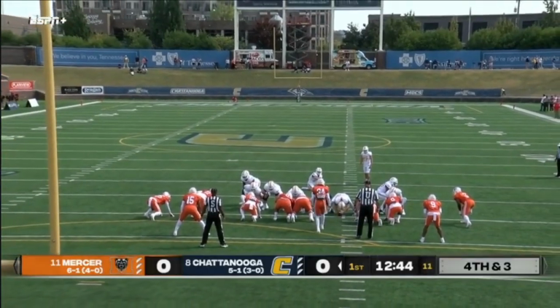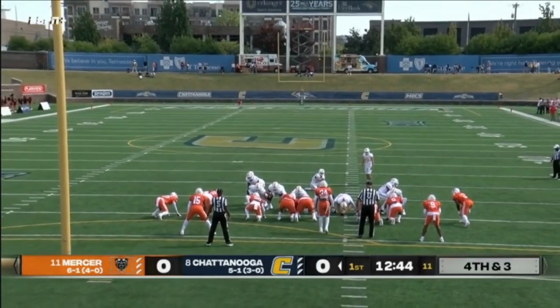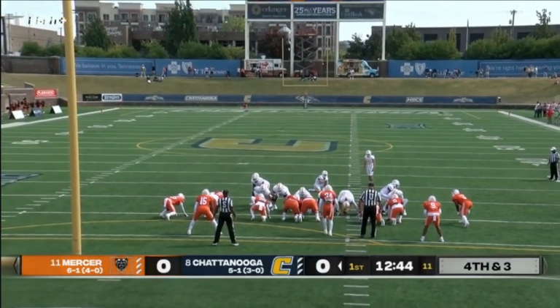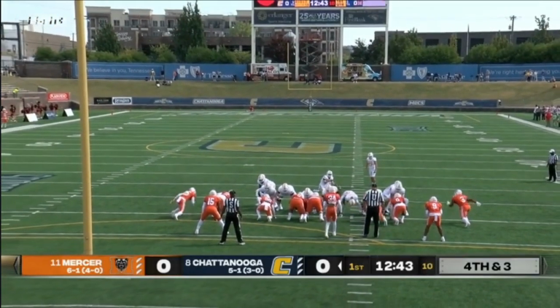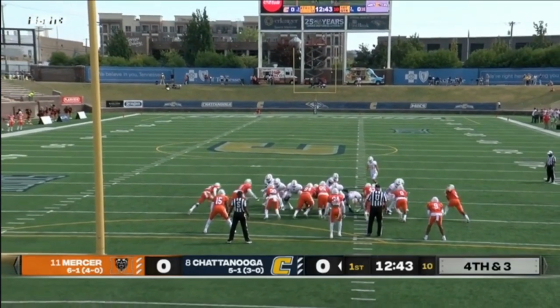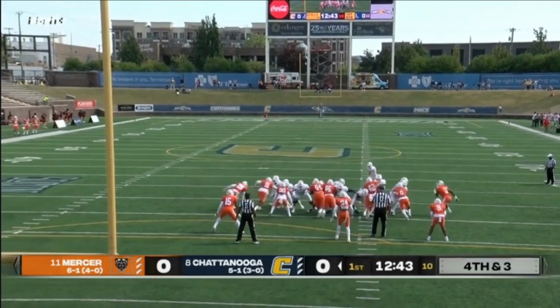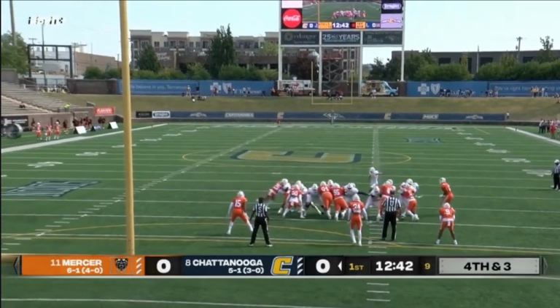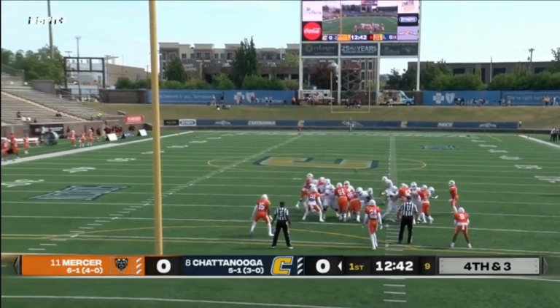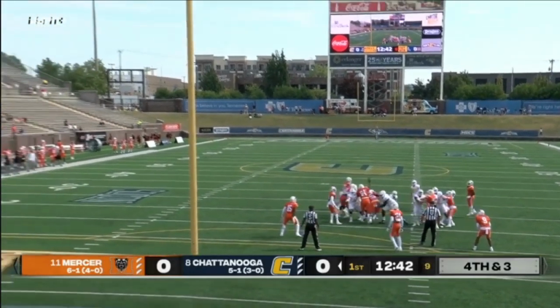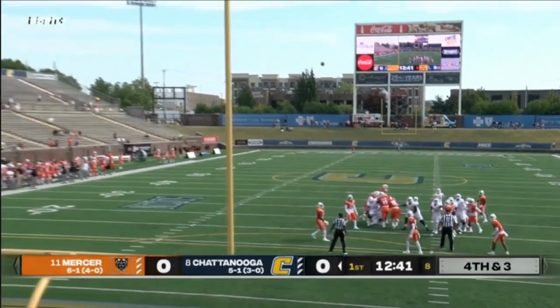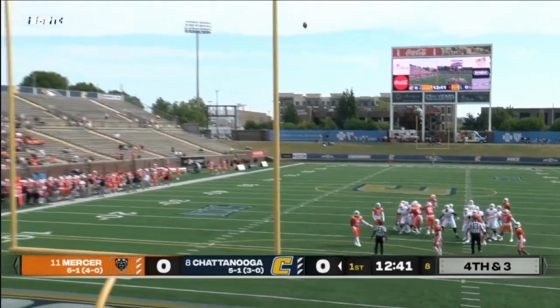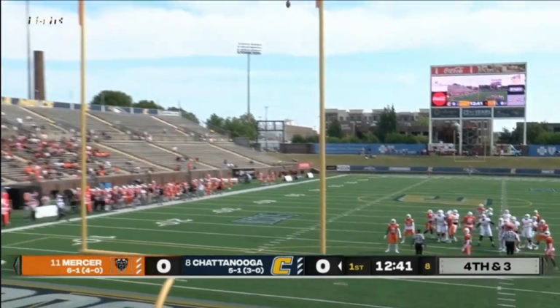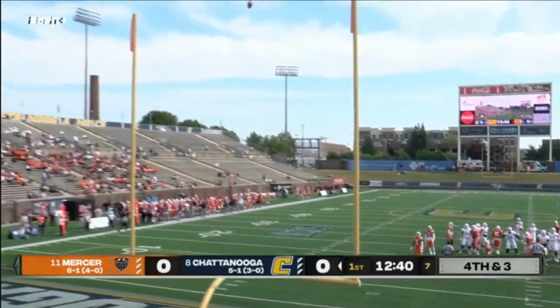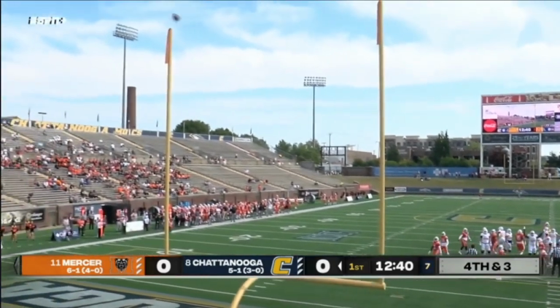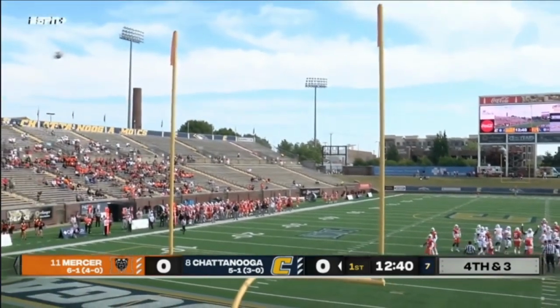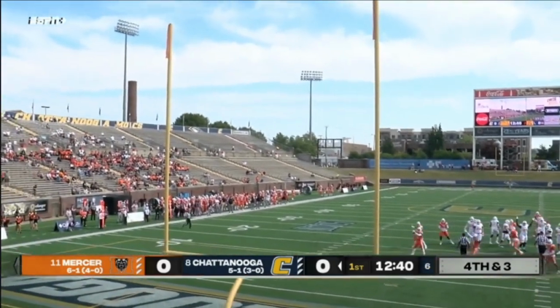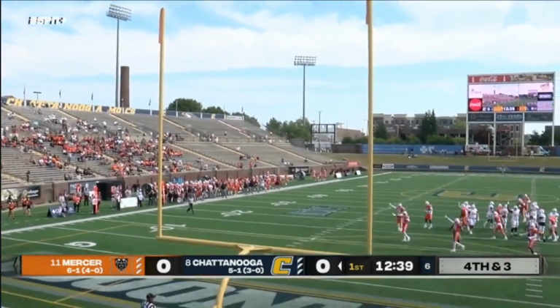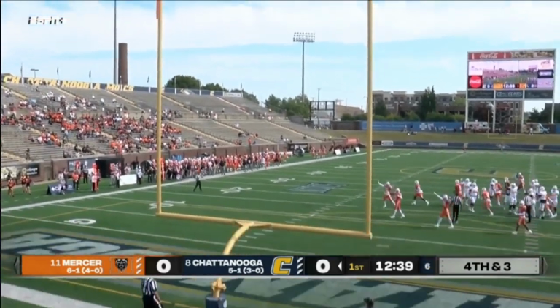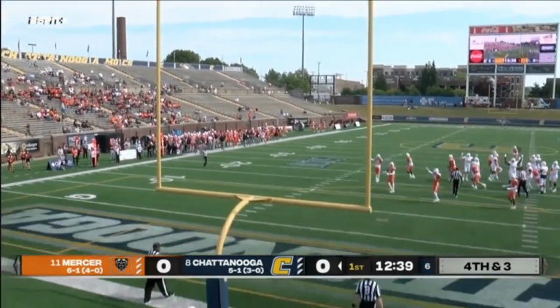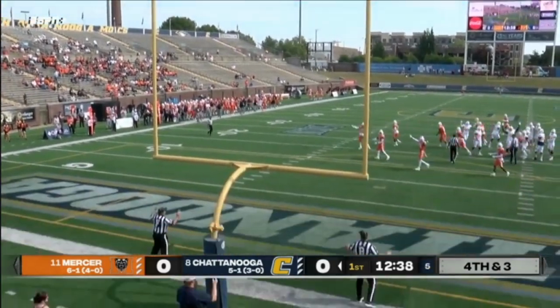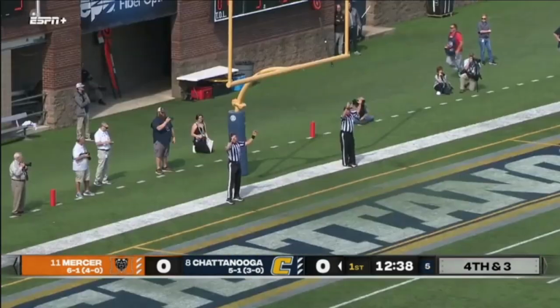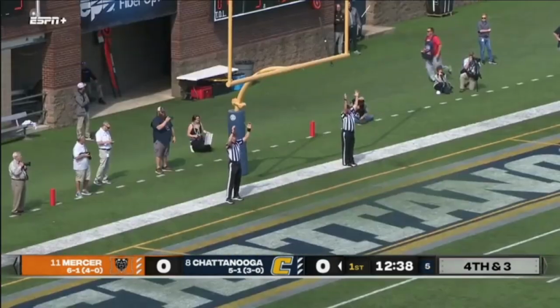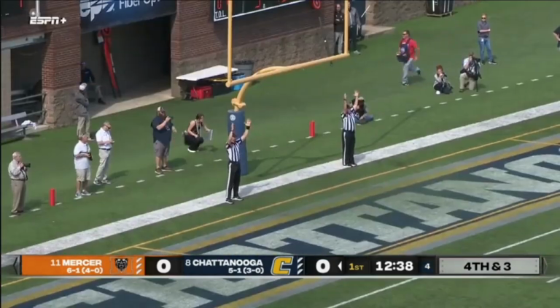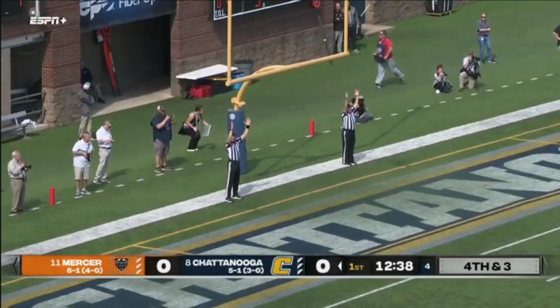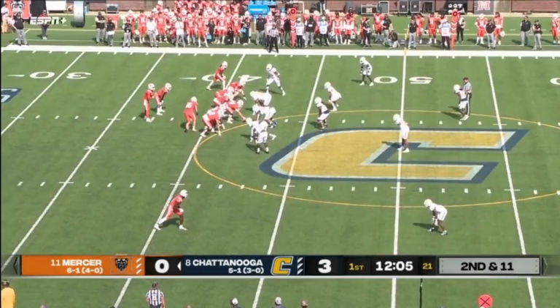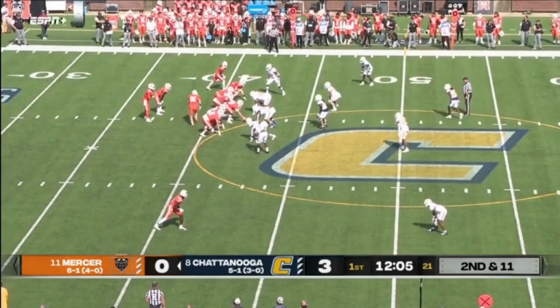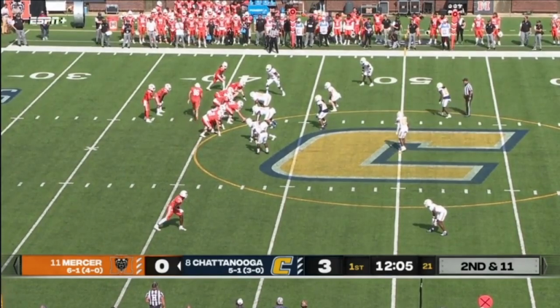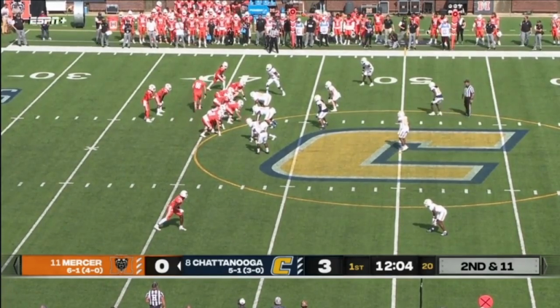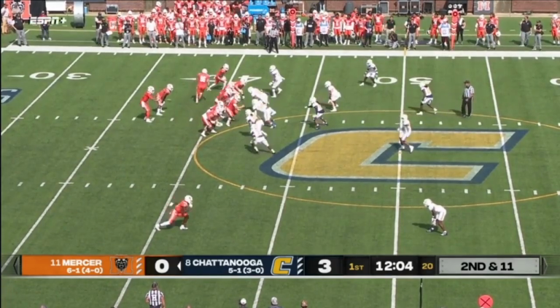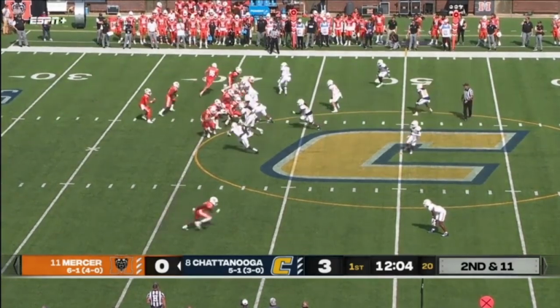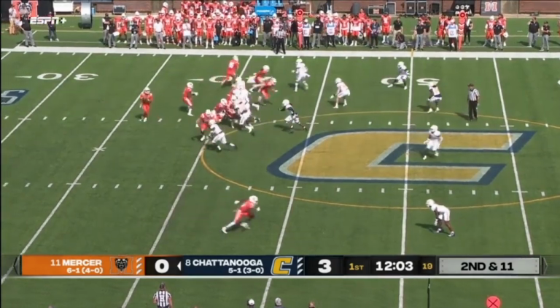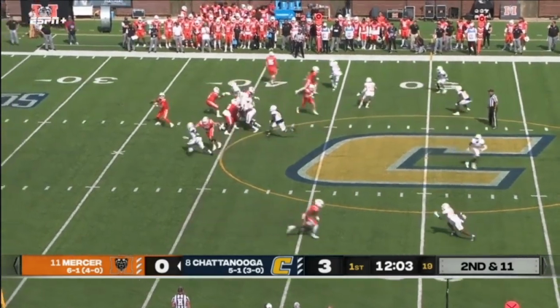Sears with a season-long of 27 — that came last week in Chattanooga's win over VMI — and this kick is up. Tied in, goes in motion.